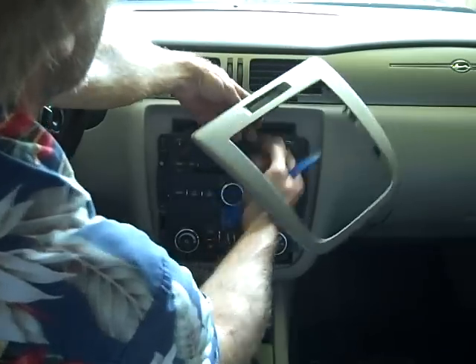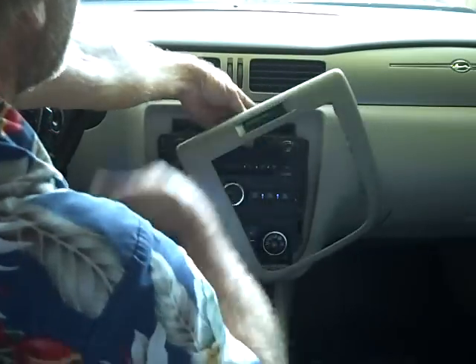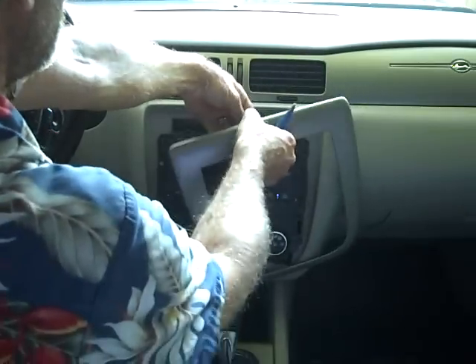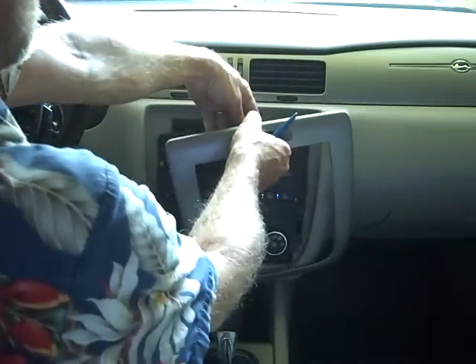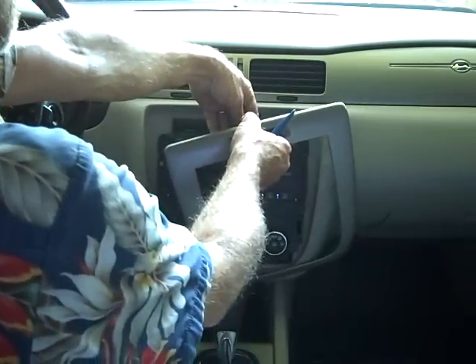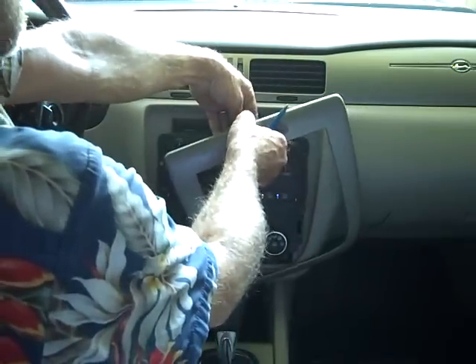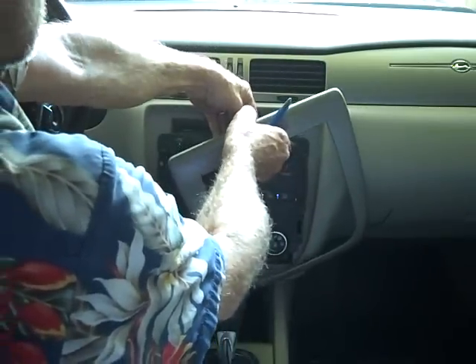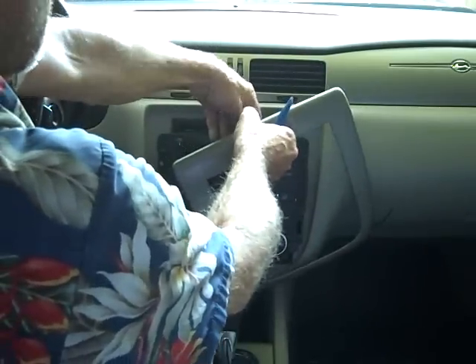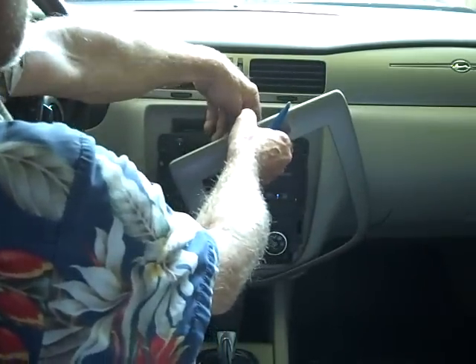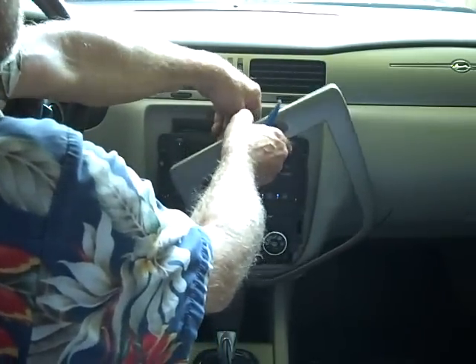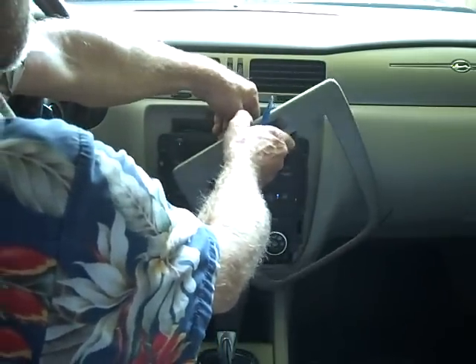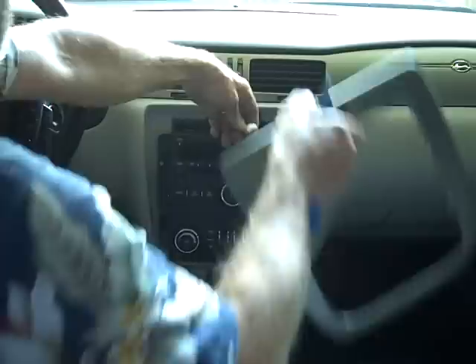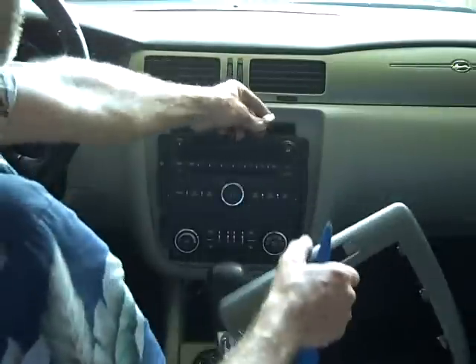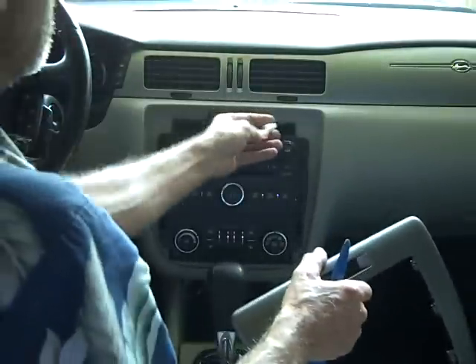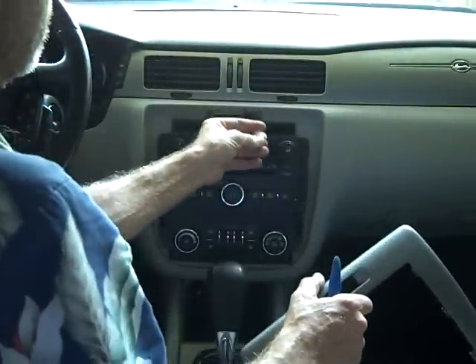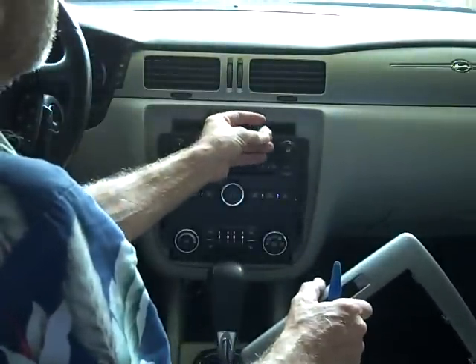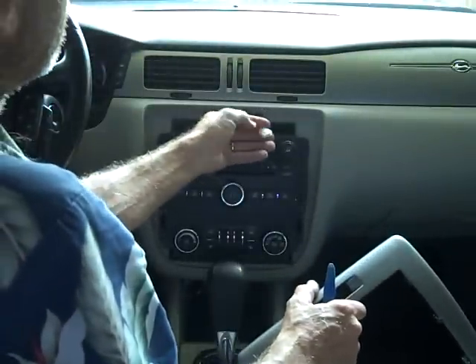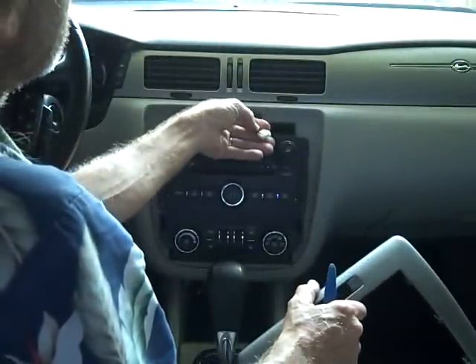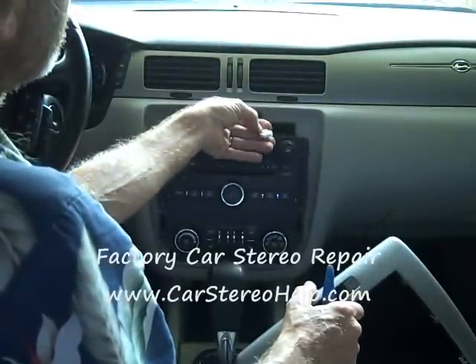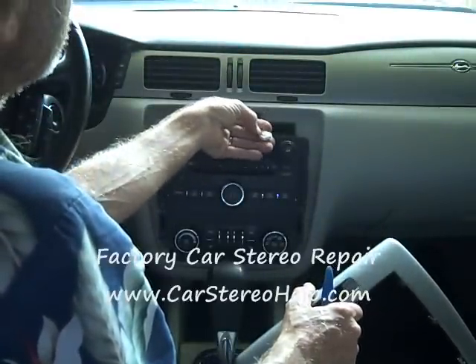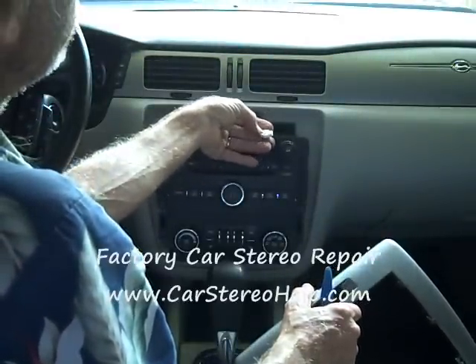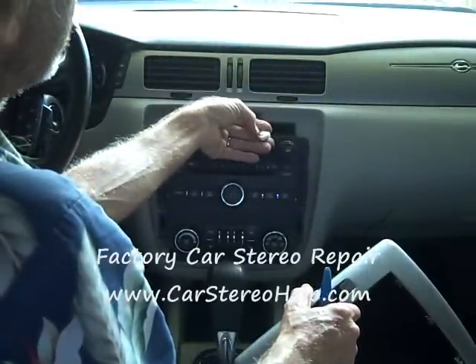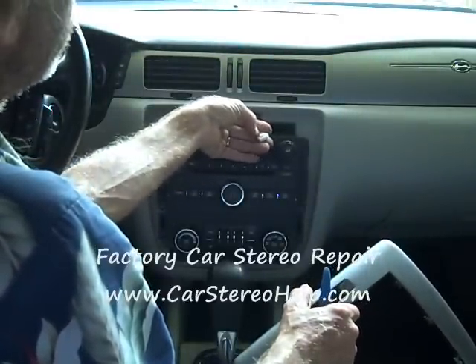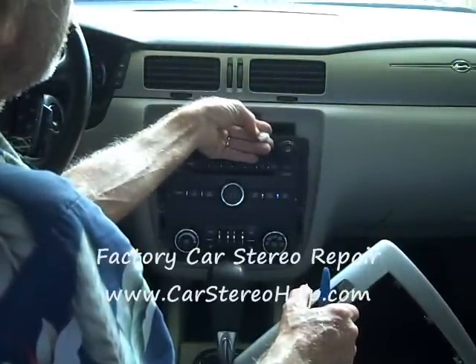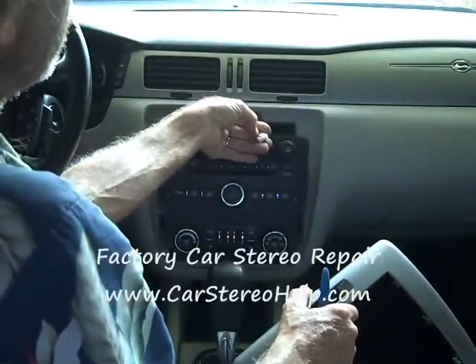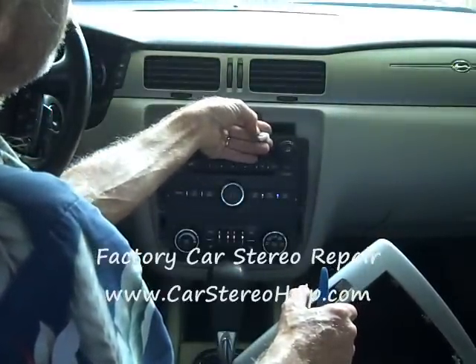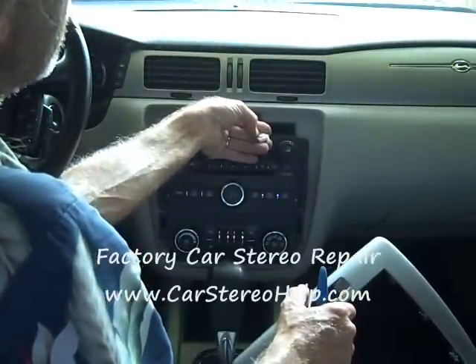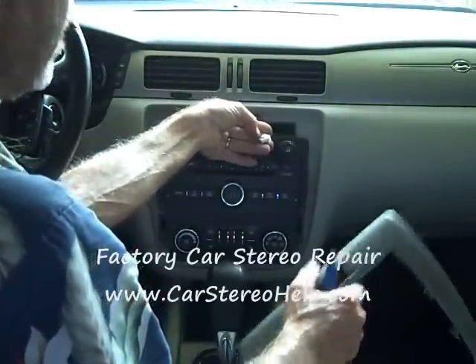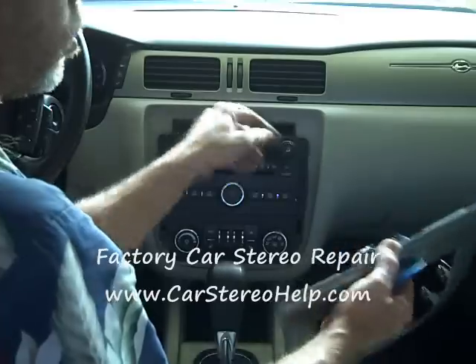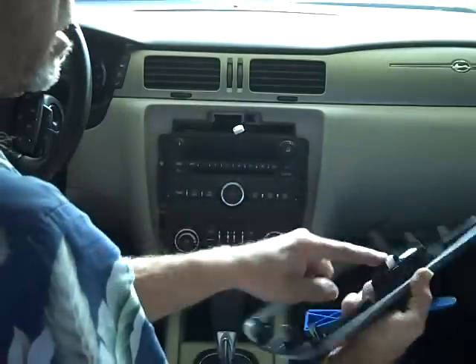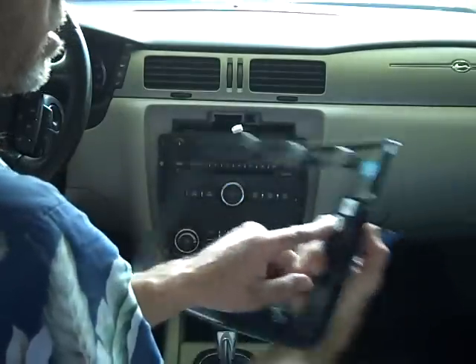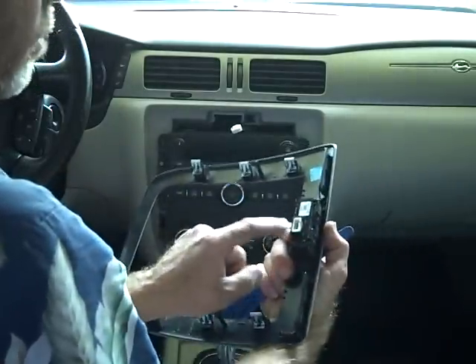There is a little trigger on the connector at the airbag light here that we're going to push down and release. This trigger is at the top of the connector, and when you push it down with your thumb it lifts the tab so it releases from the connector on the face.